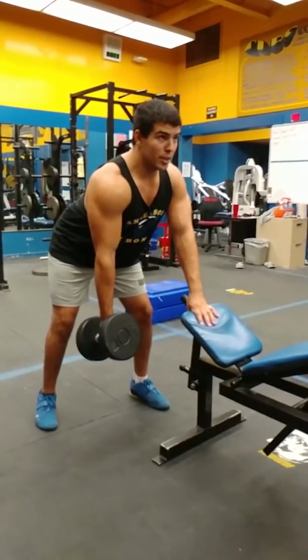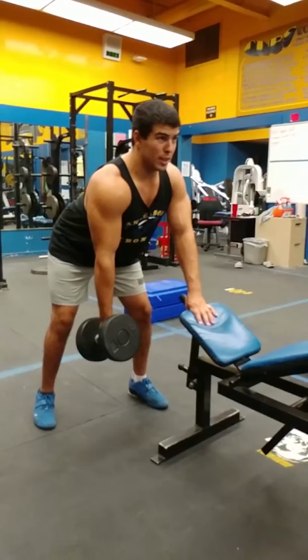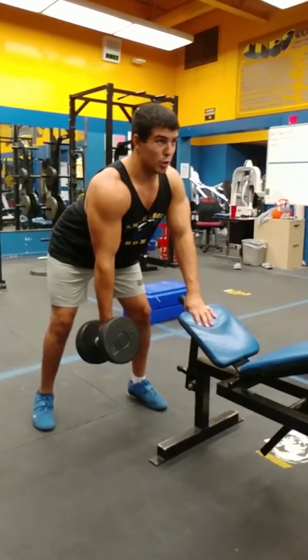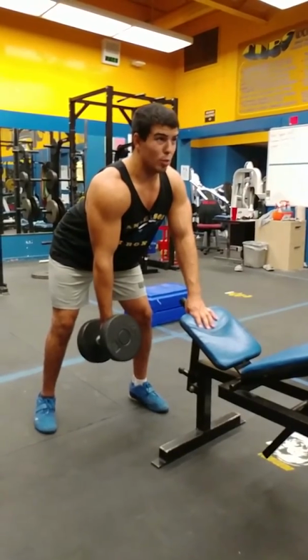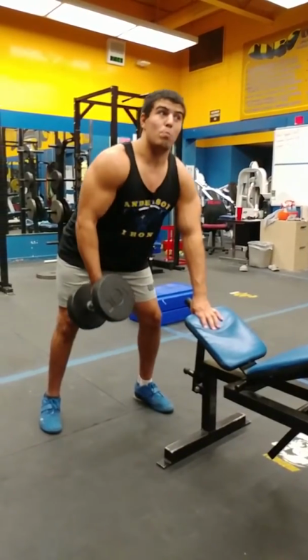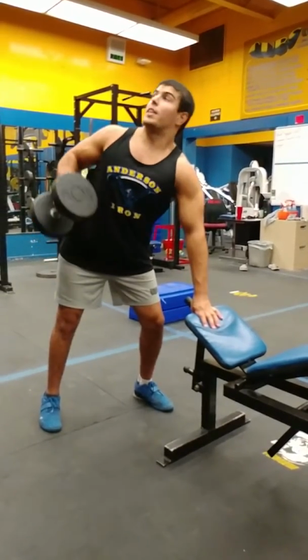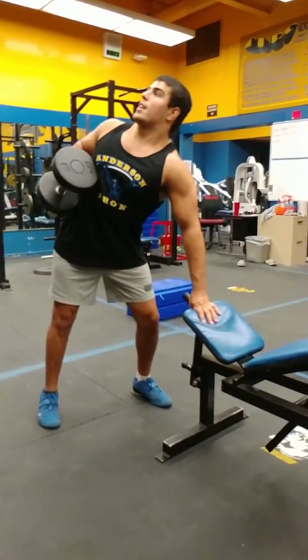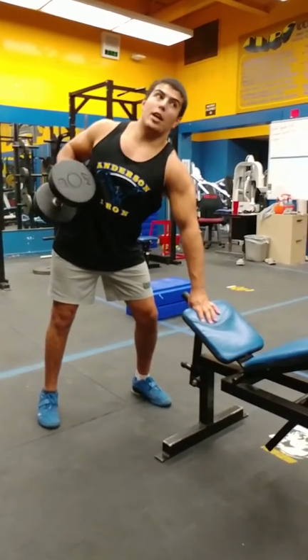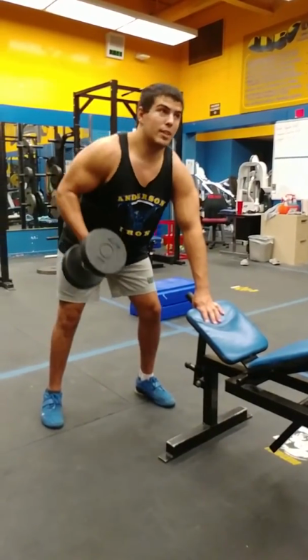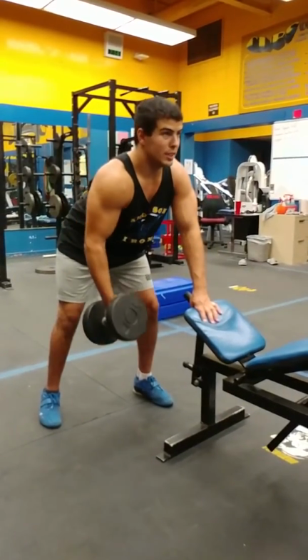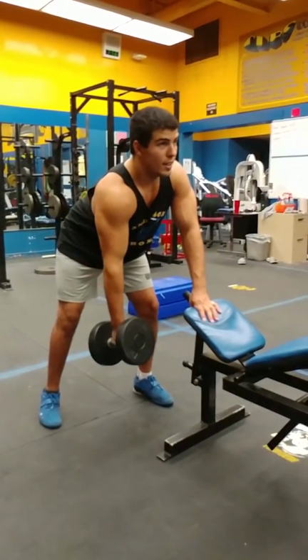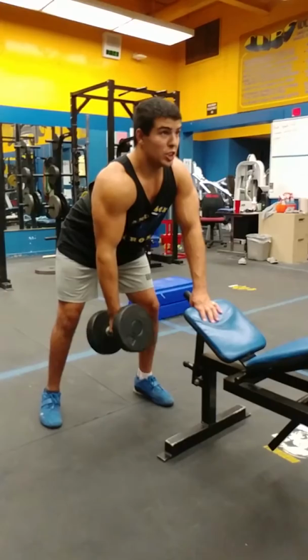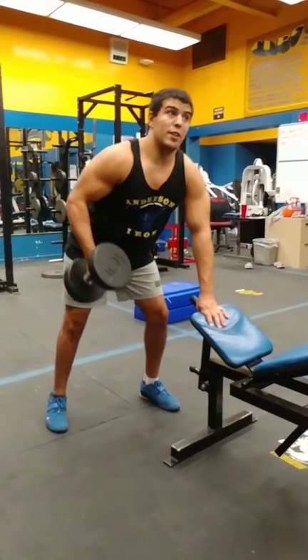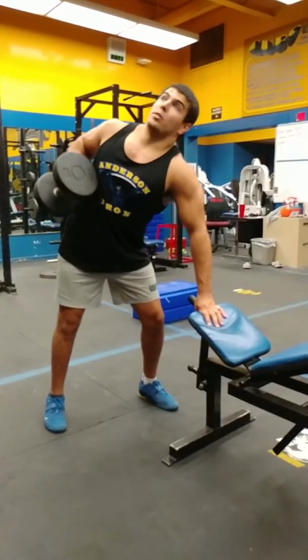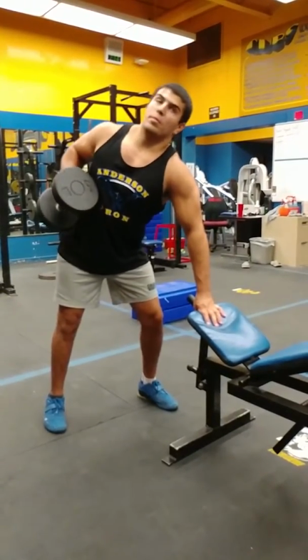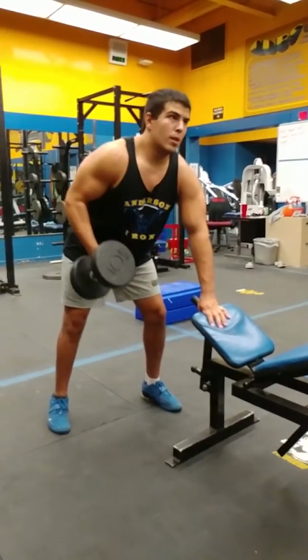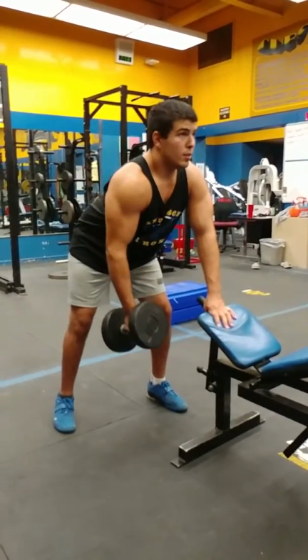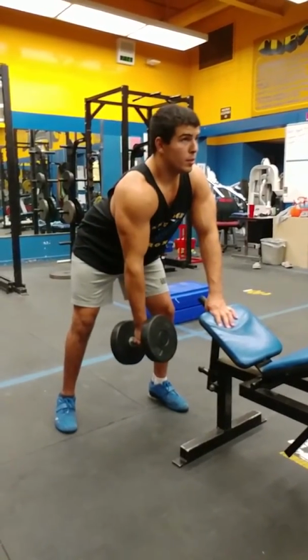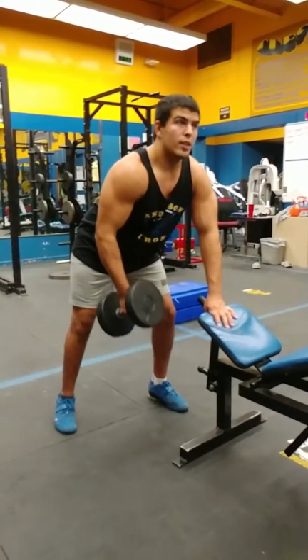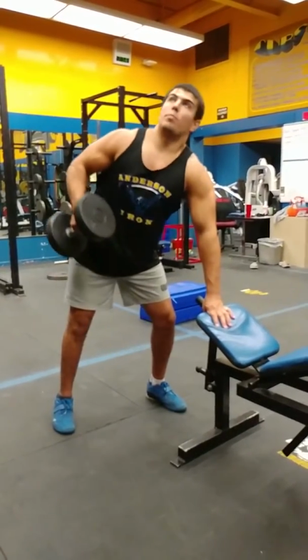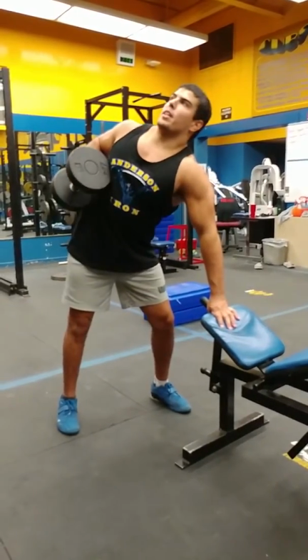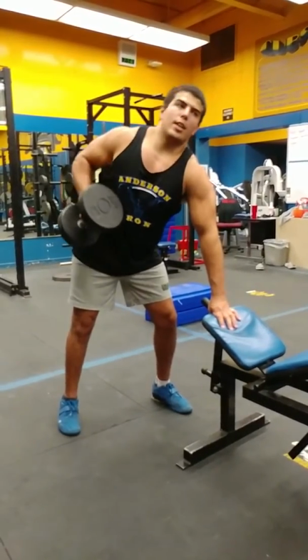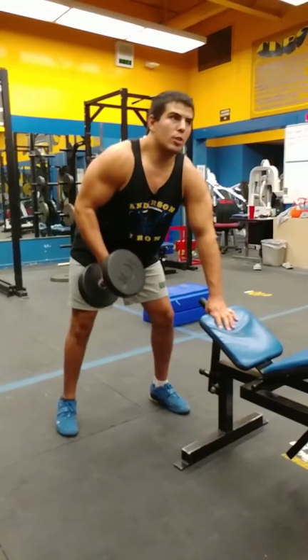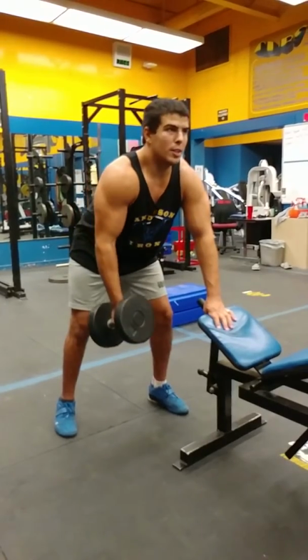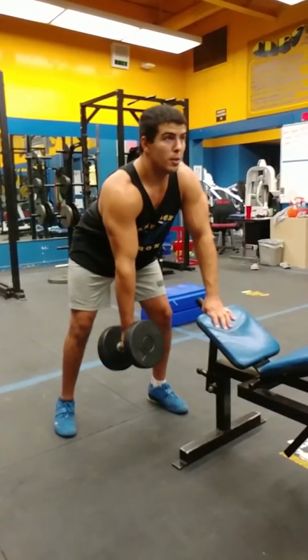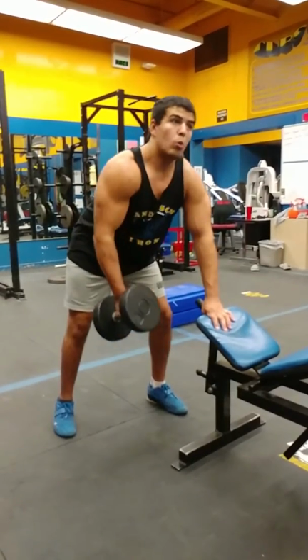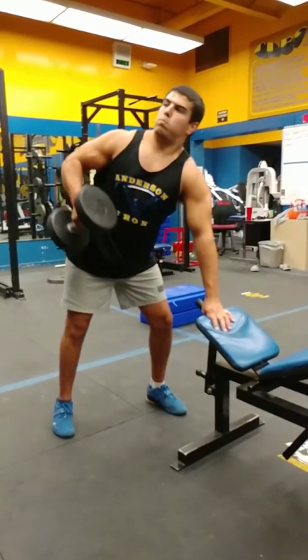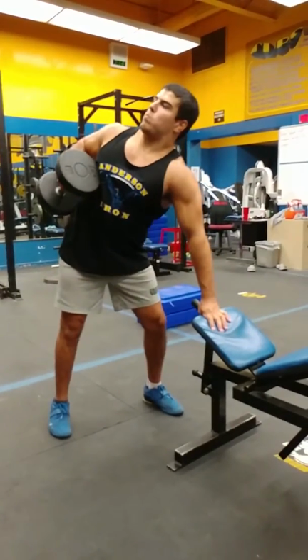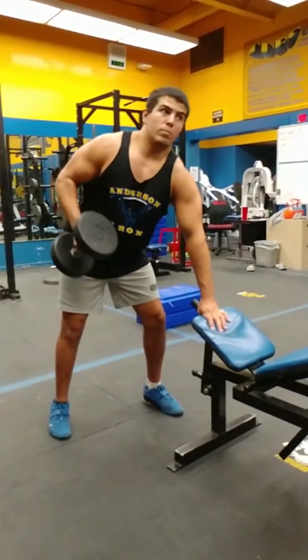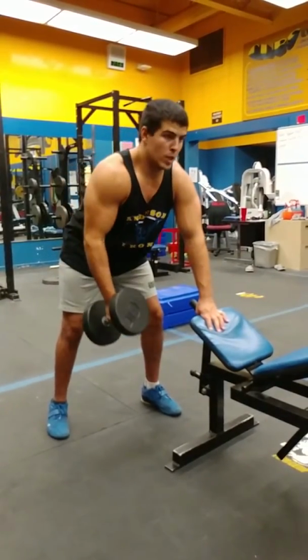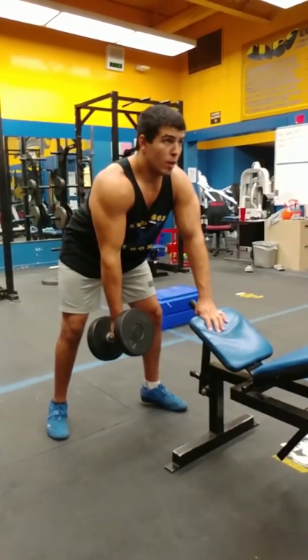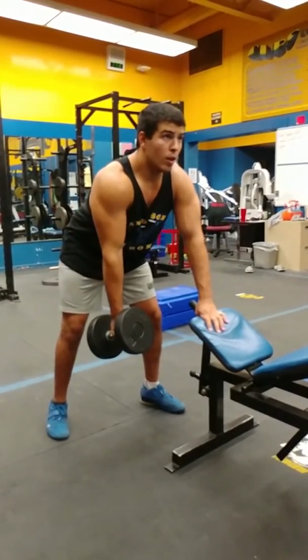Doing it this way is going to allow us to throw a little more oblique at the top — you can see — and just get another angle. Your oblique is your abdominal muscle on the side of your body.